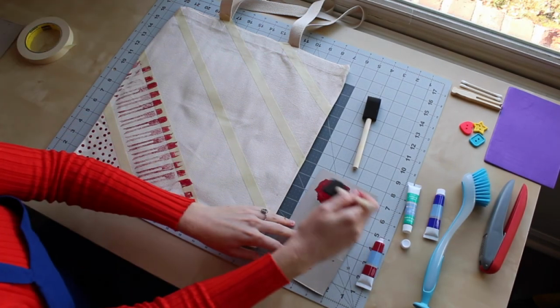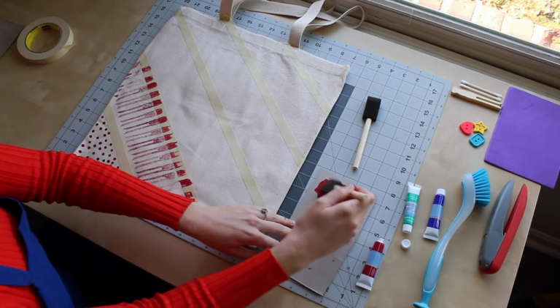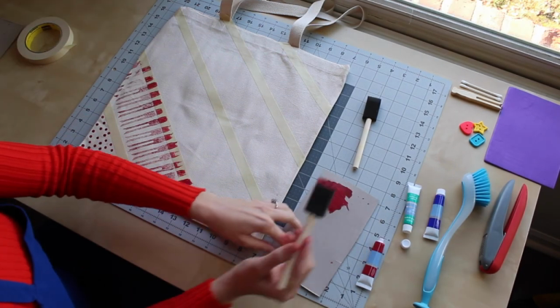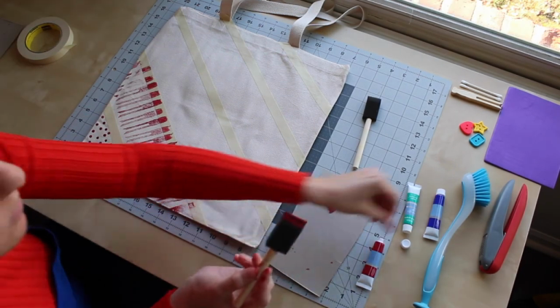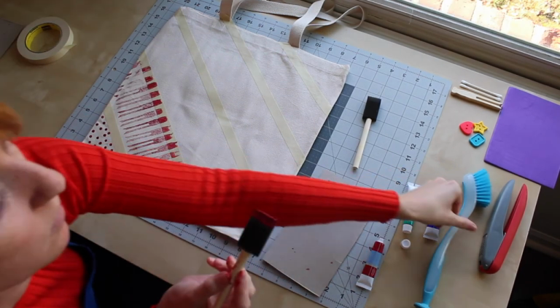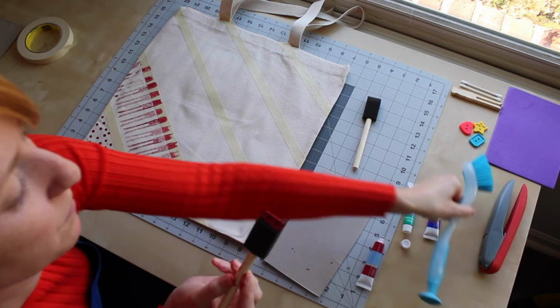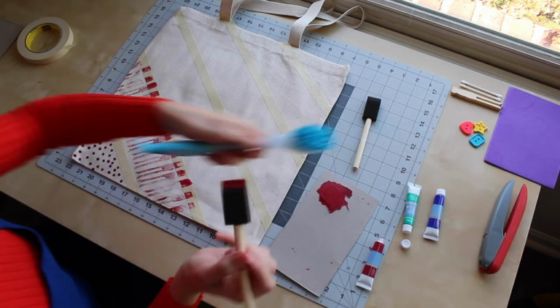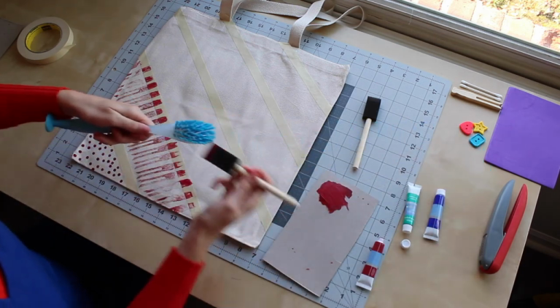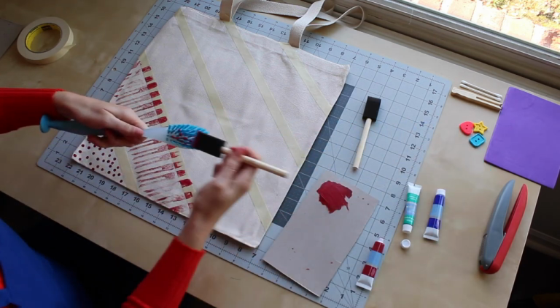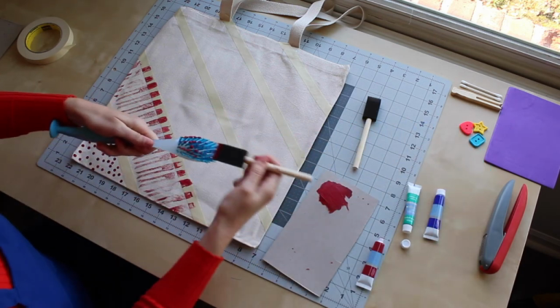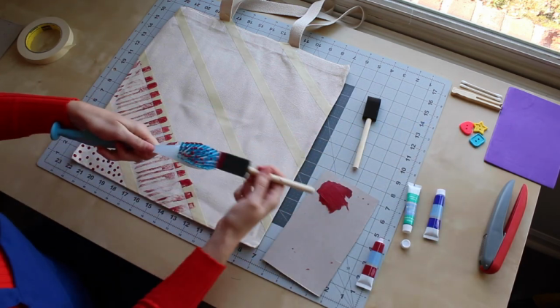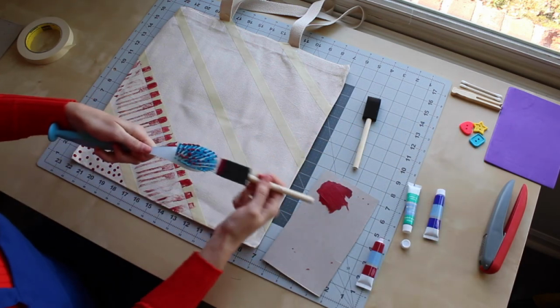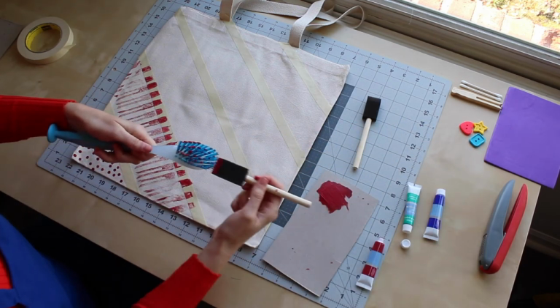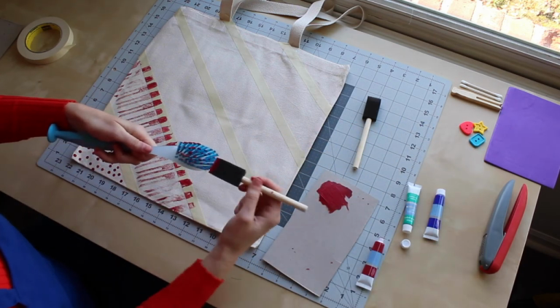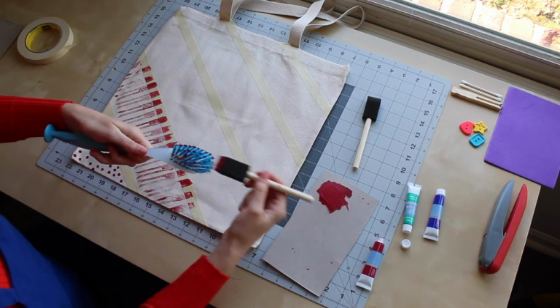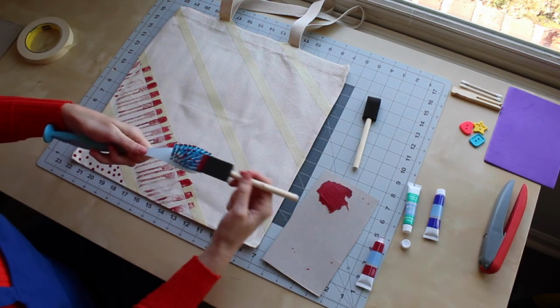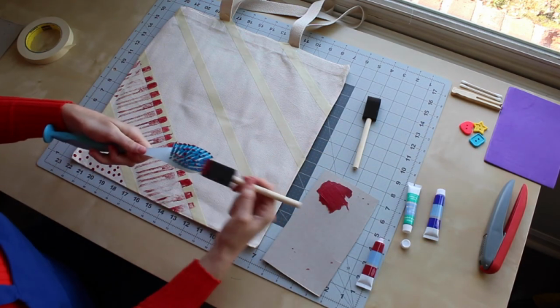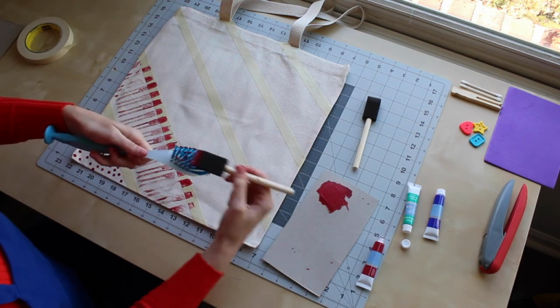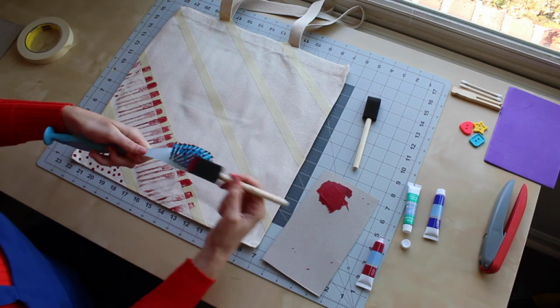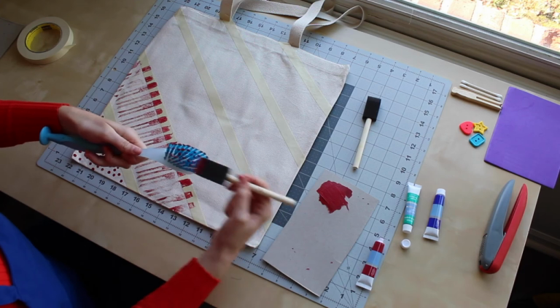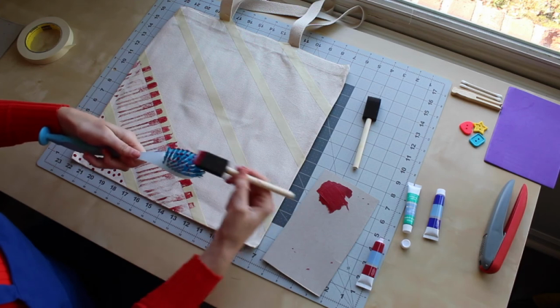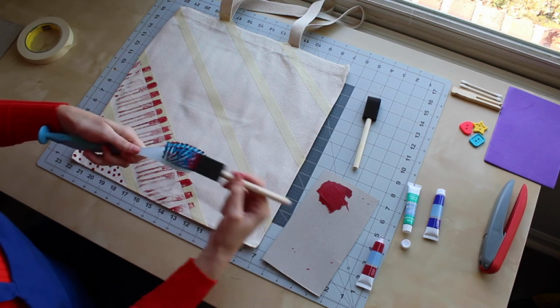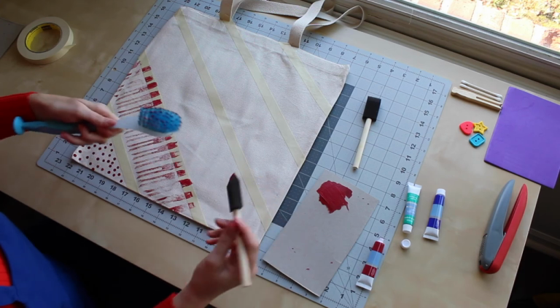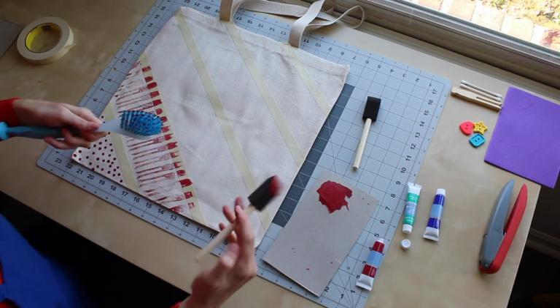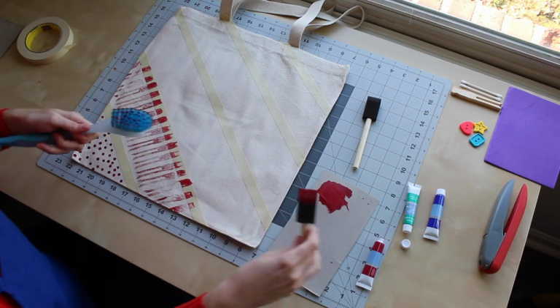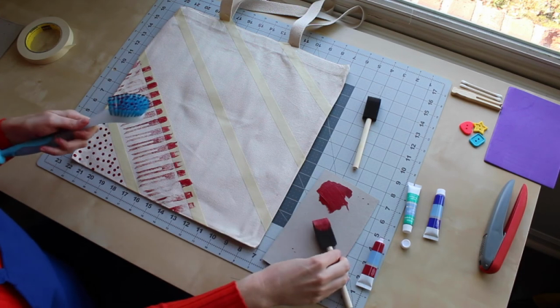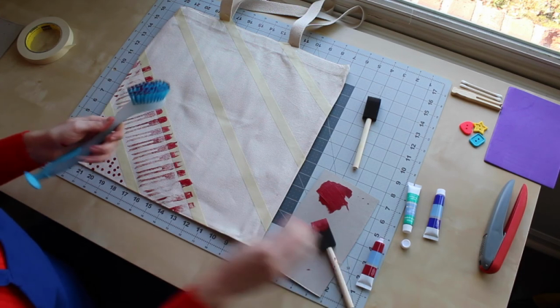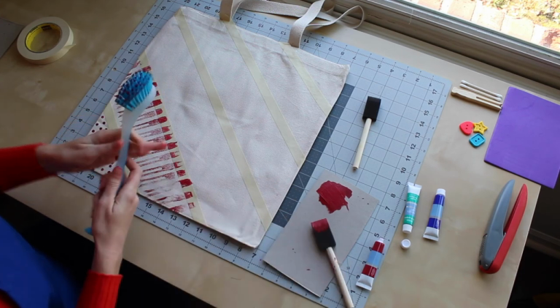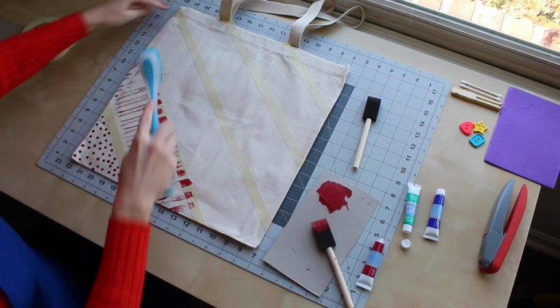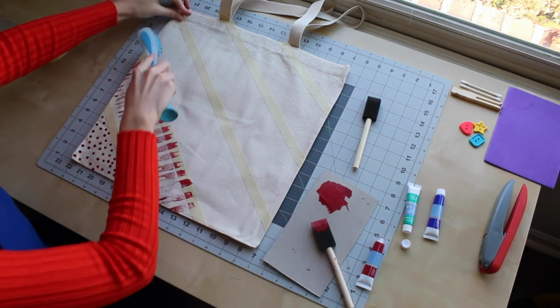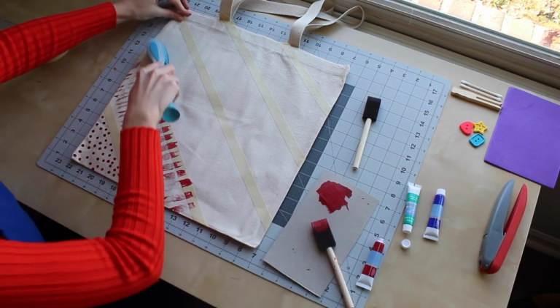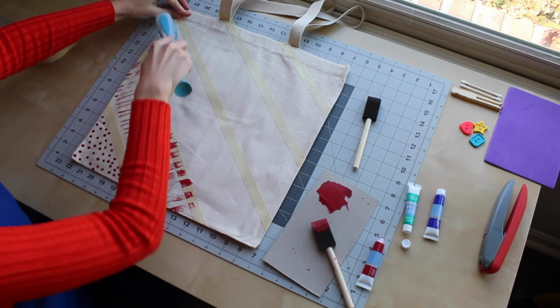Now we're moving into the center stripe of my tote bag, and I'm going to use my dish brush — get a little paint on the edges and then drag it across the canvas. All of the bristles make this kind of cool striped texture.